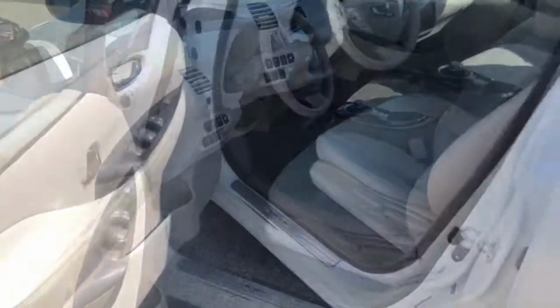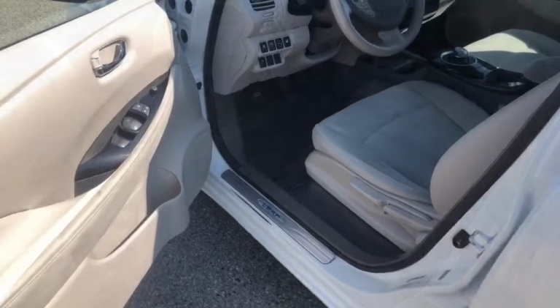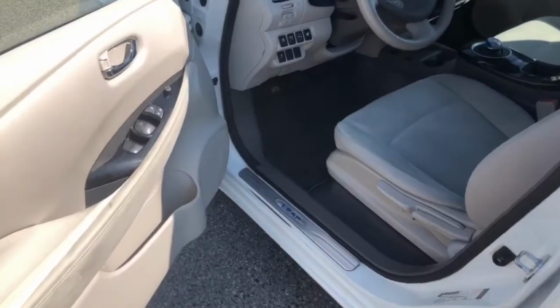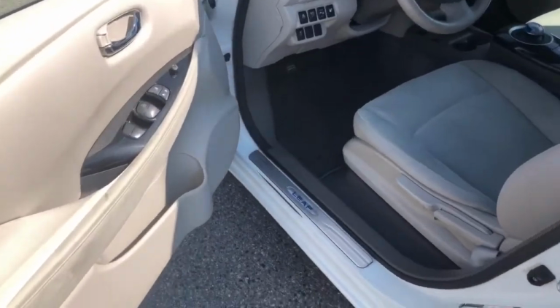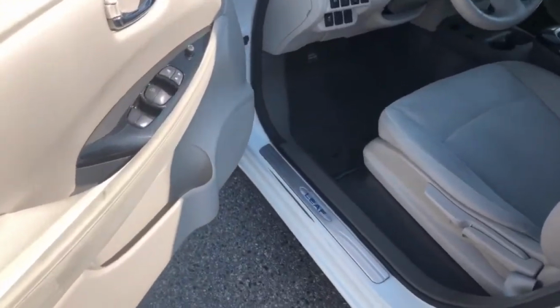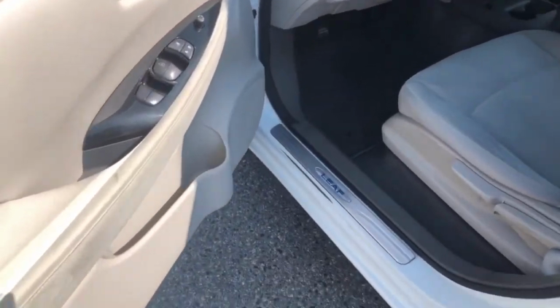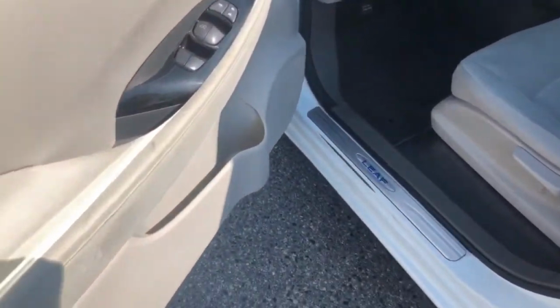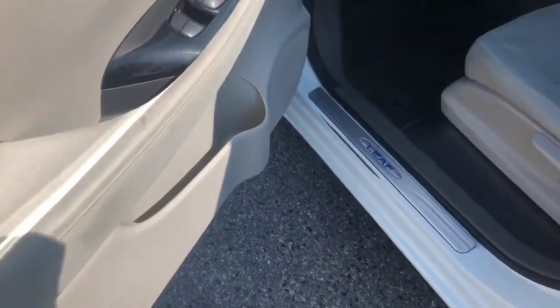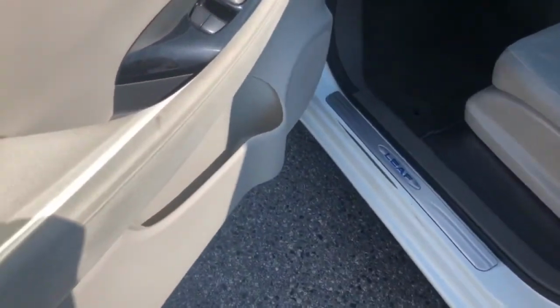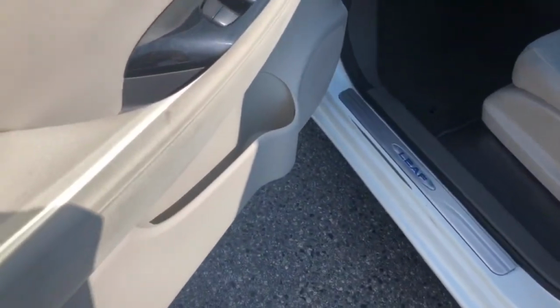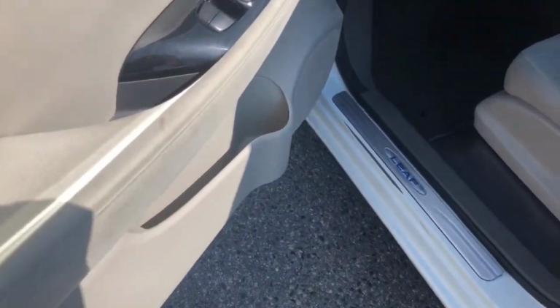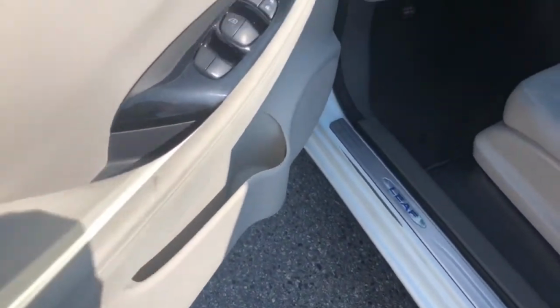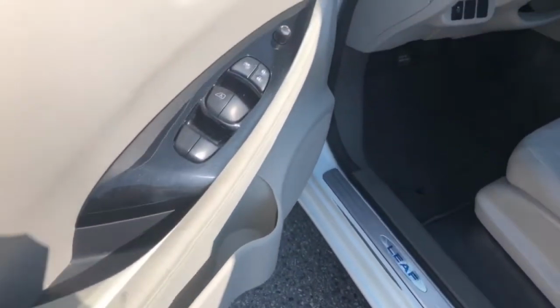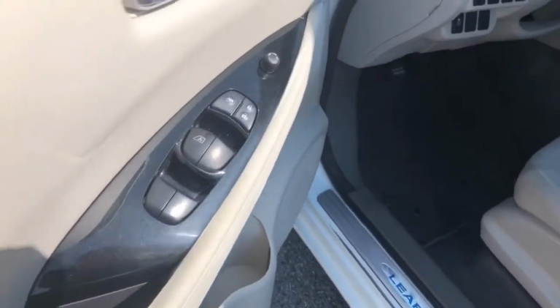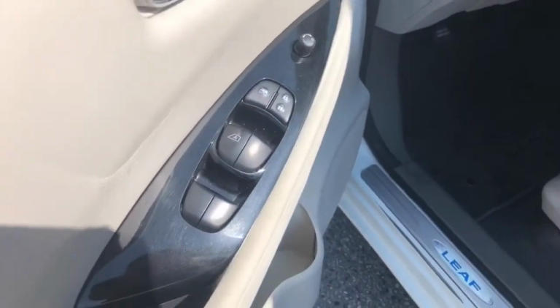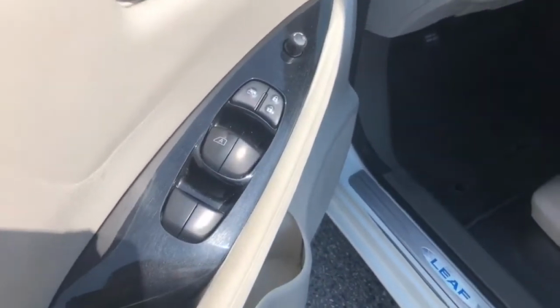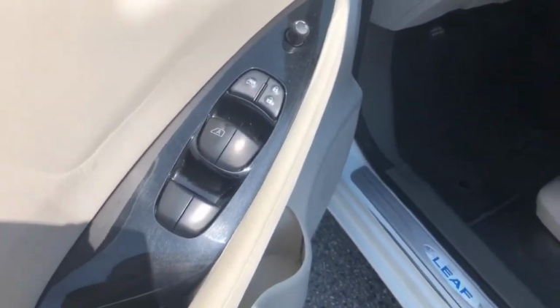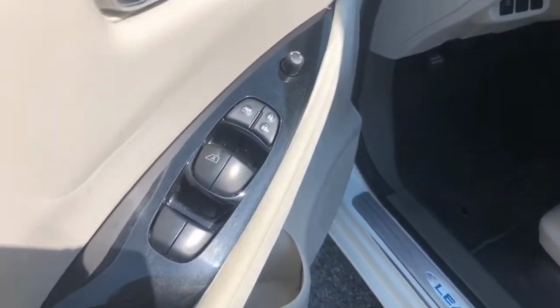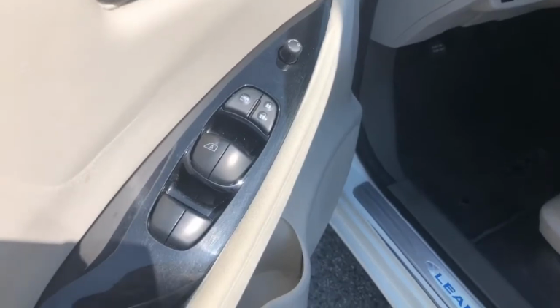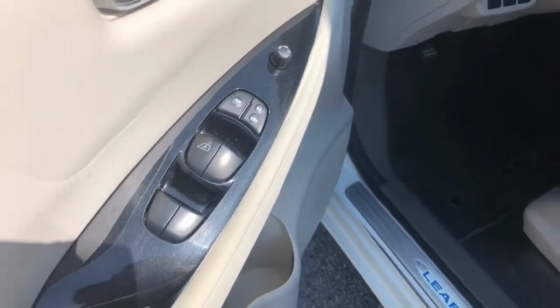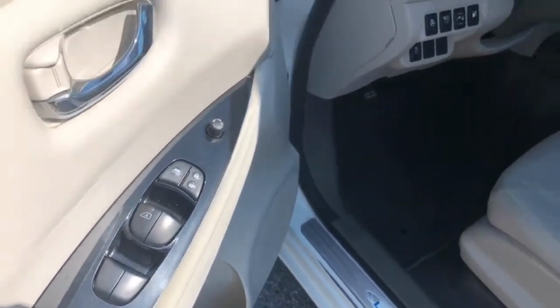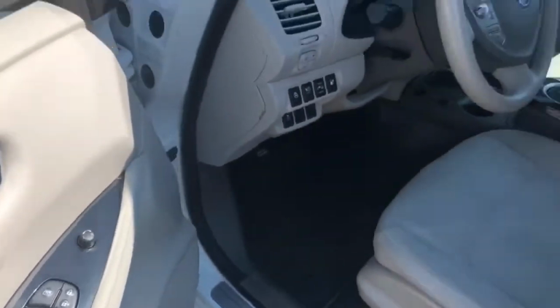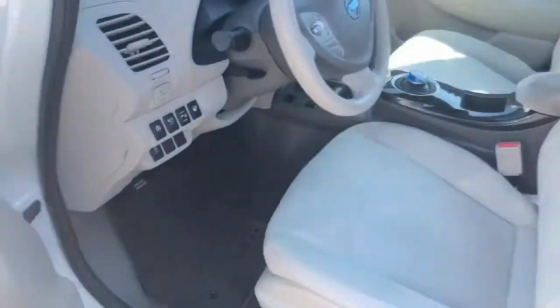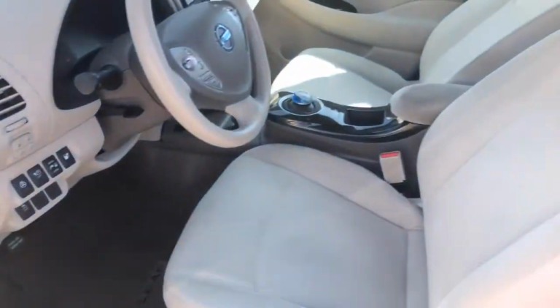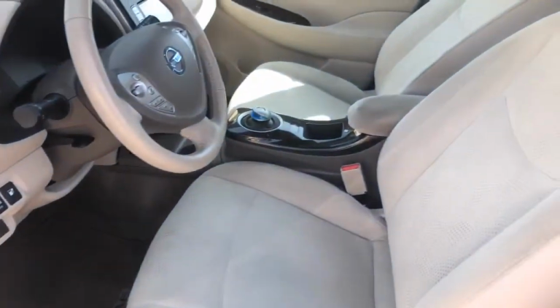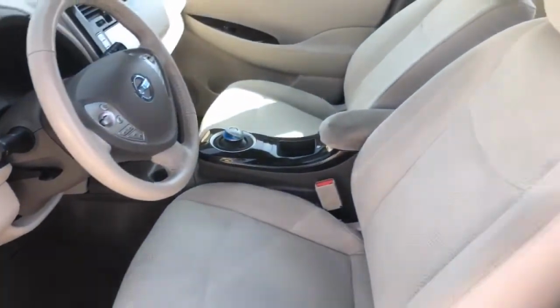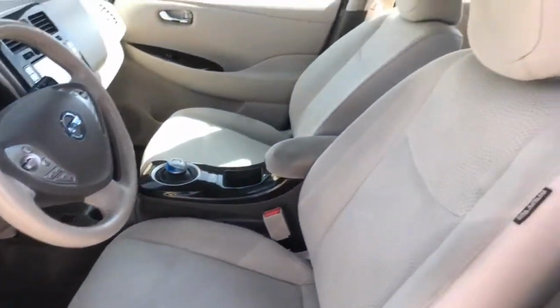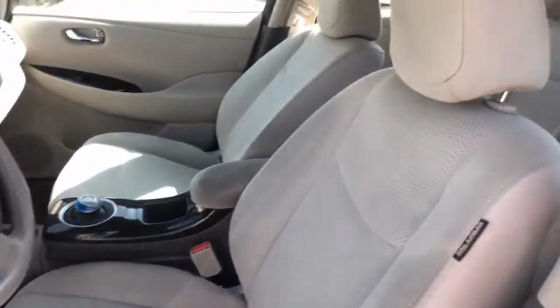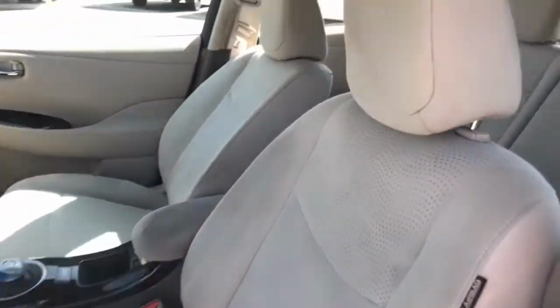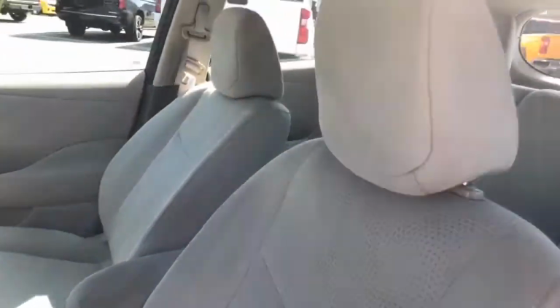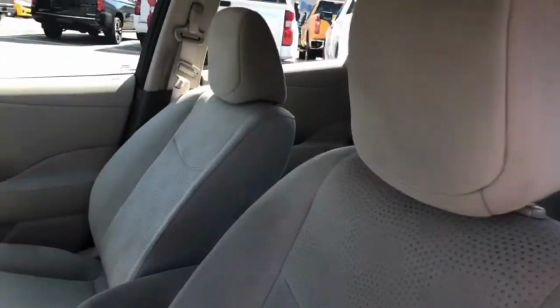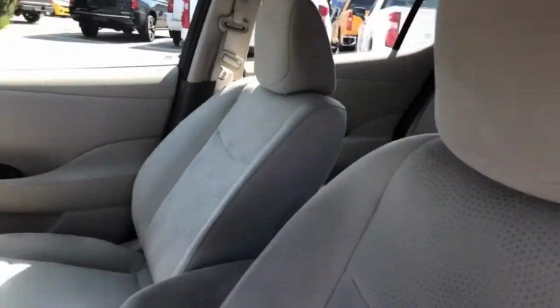Starting with the door here, you do have a nice size storage pocket along with a cup holder. Right above that you have your power windows and powered mirrors, with nice cloth throughout.